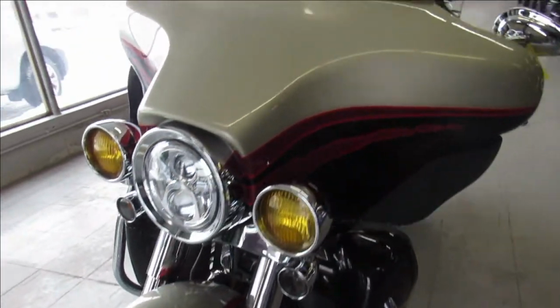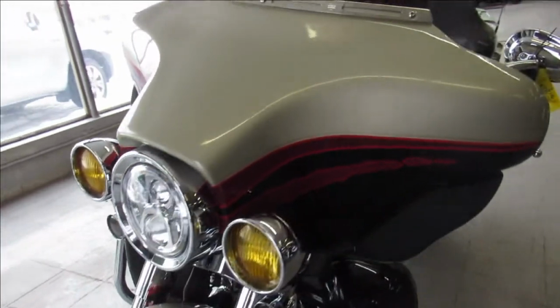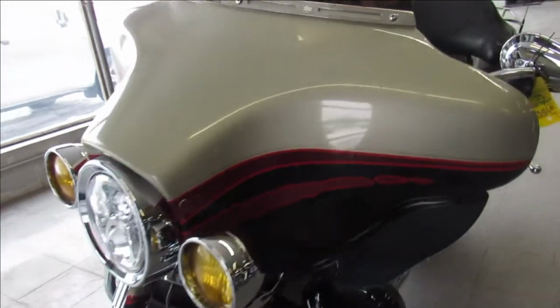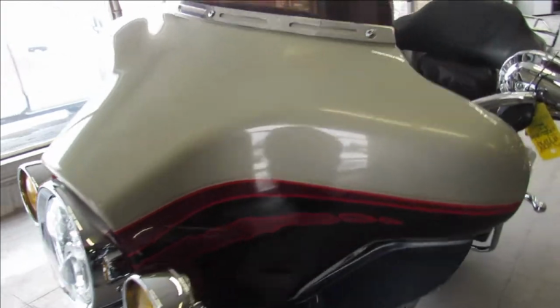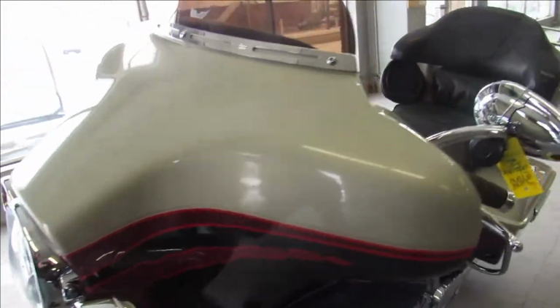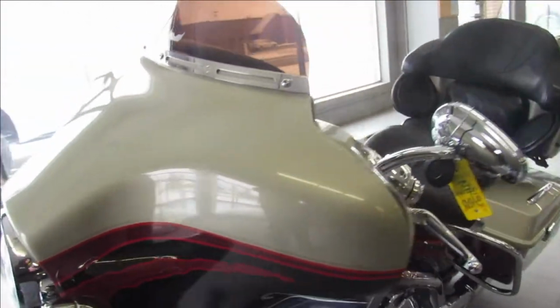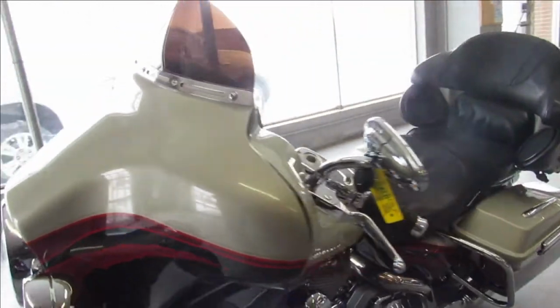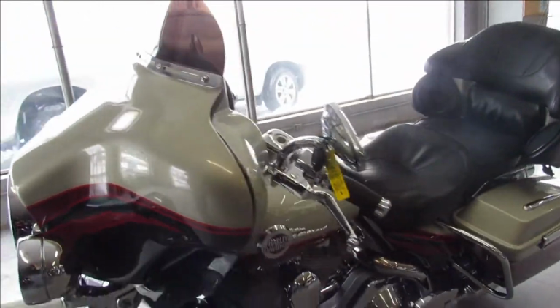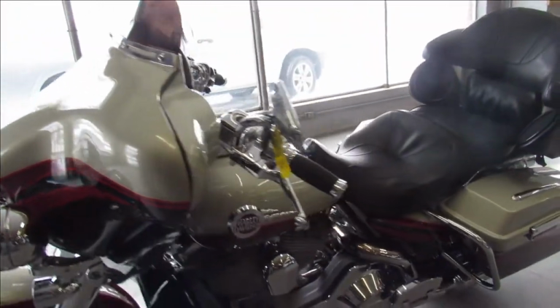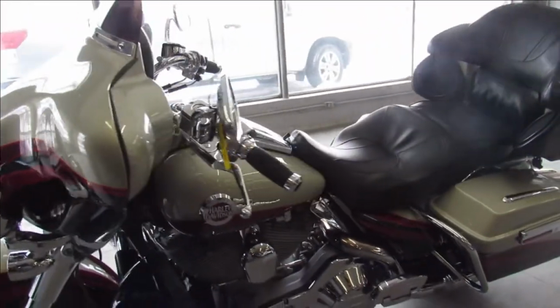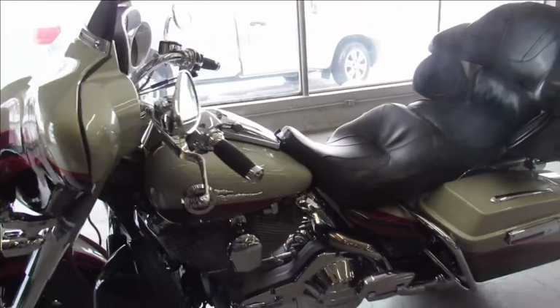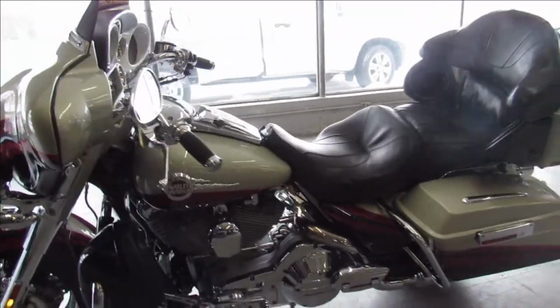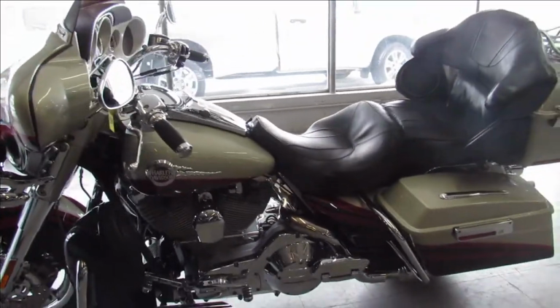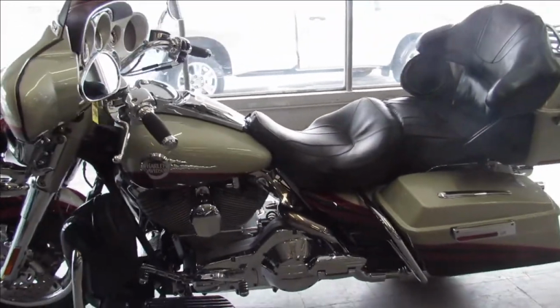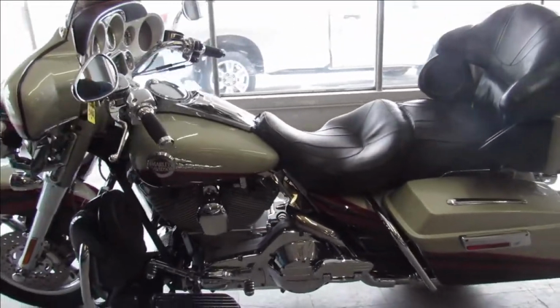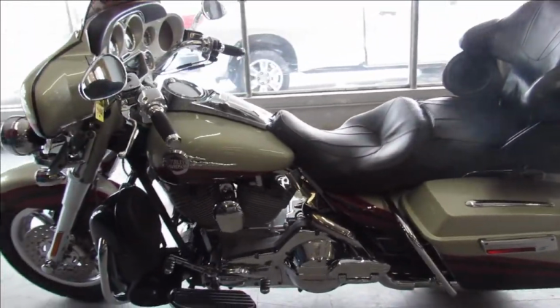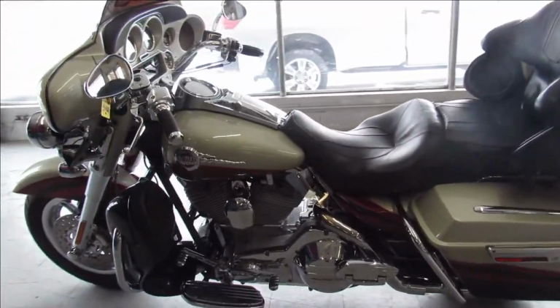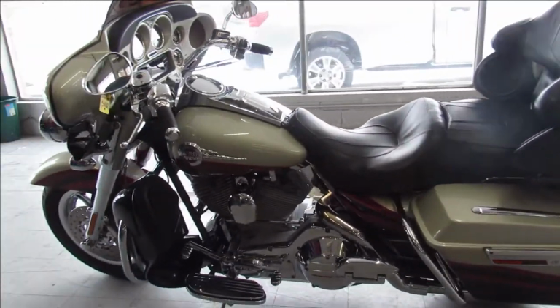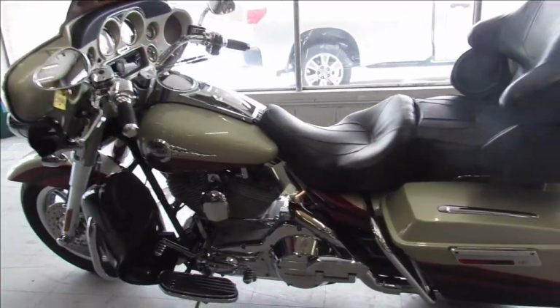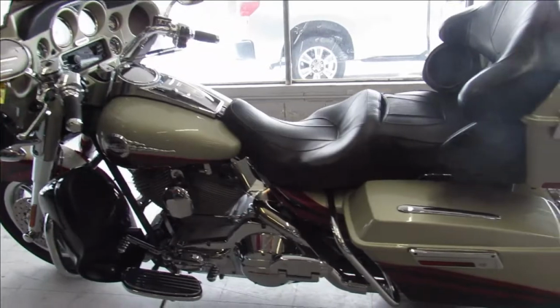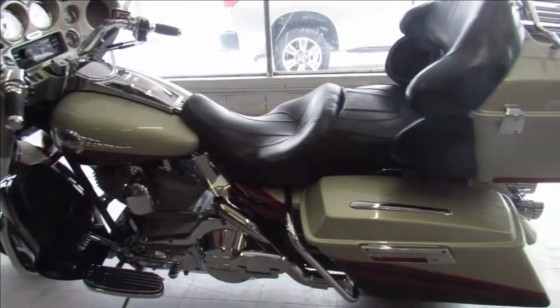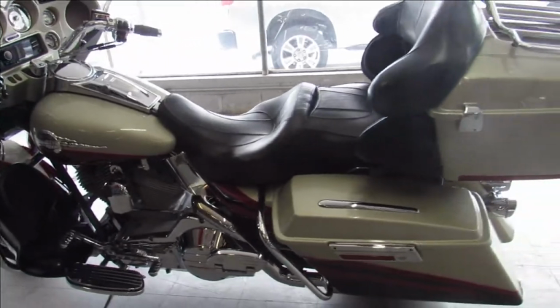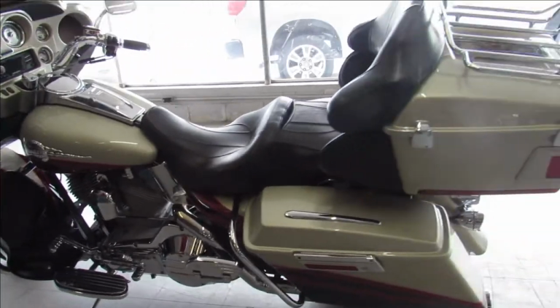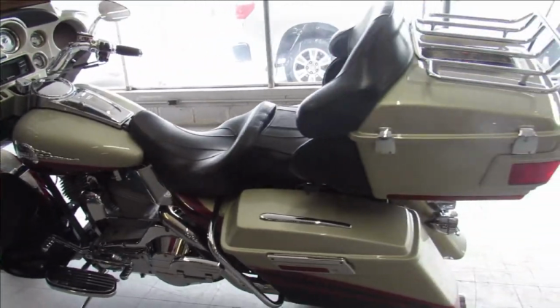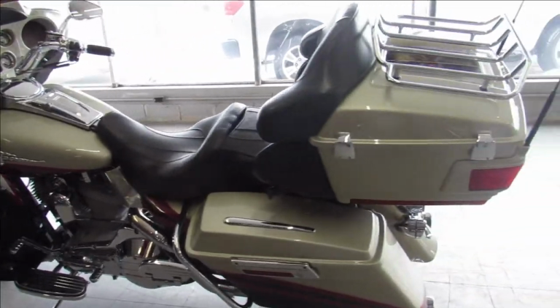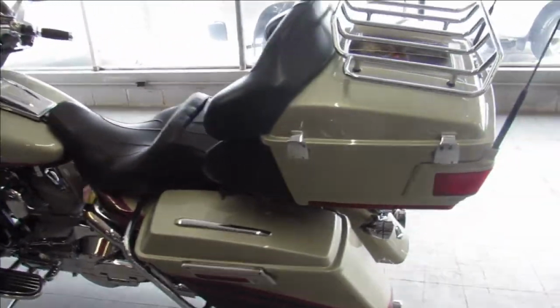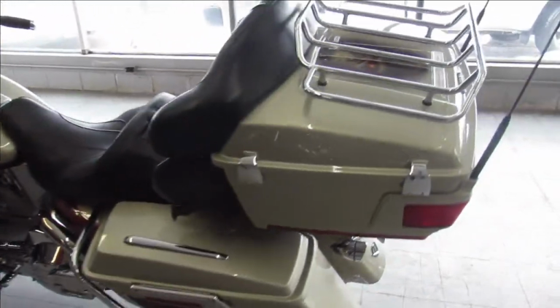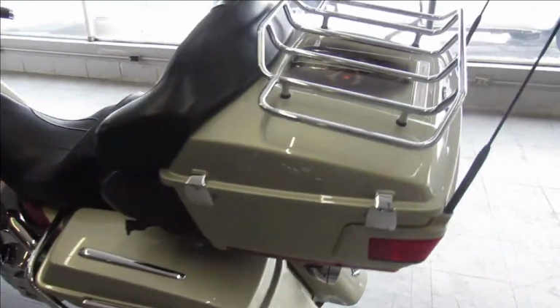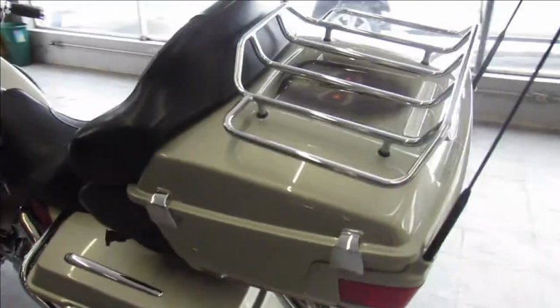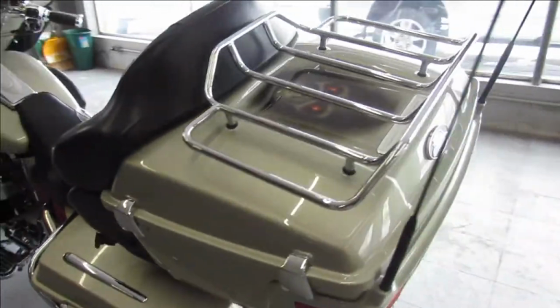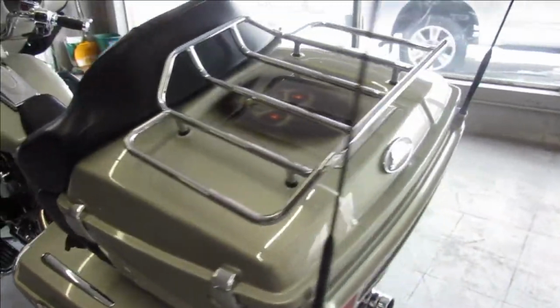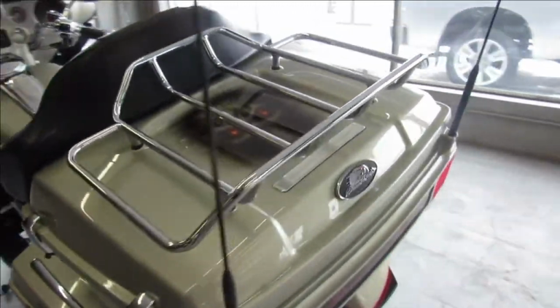It's got the 103 cubic inch motor in it, Screamin' Eagle Intake, Screamin' Eagle Exhaust — bike runs and sounds great. It's got chrome front end, chrome switch housings, chrome levers and more.